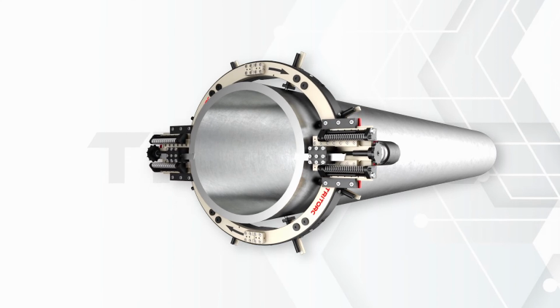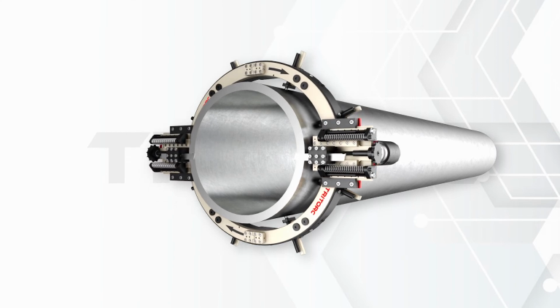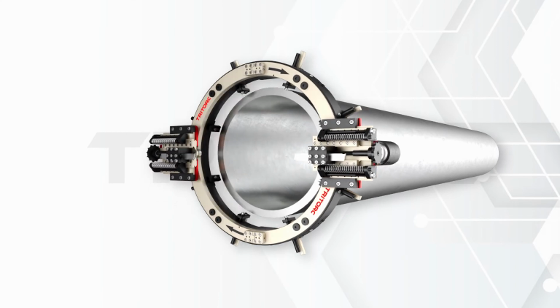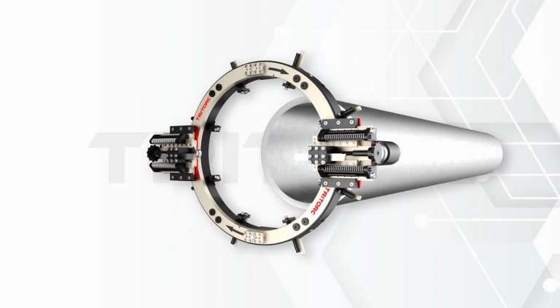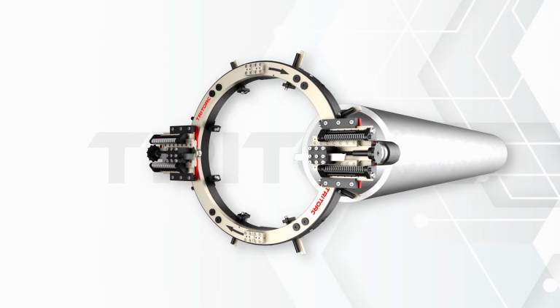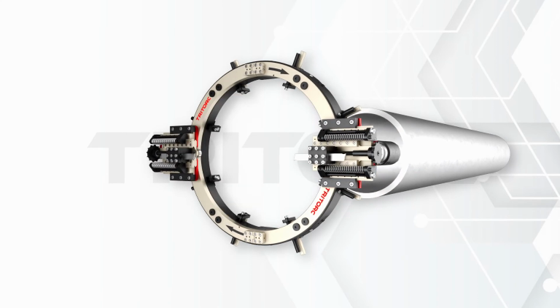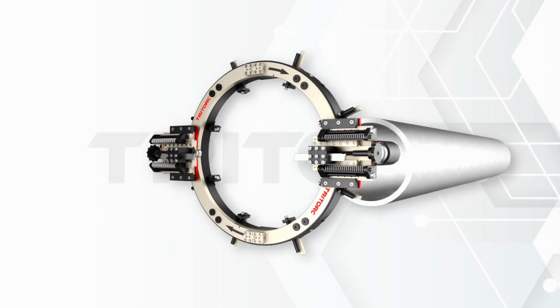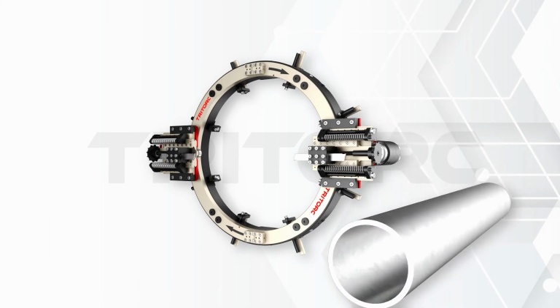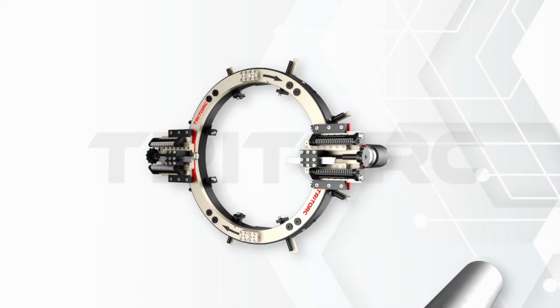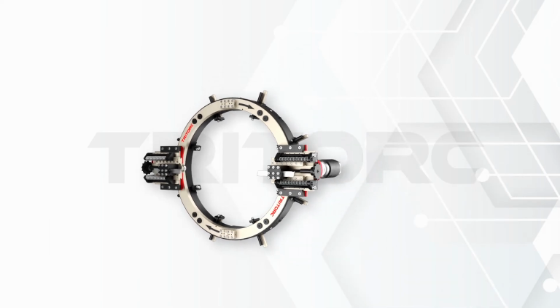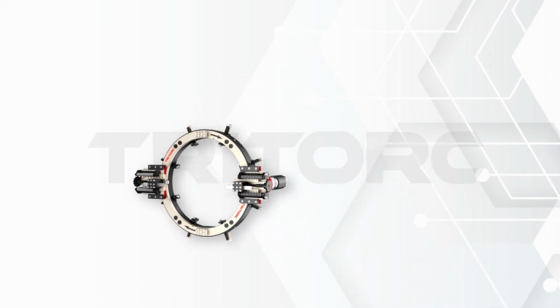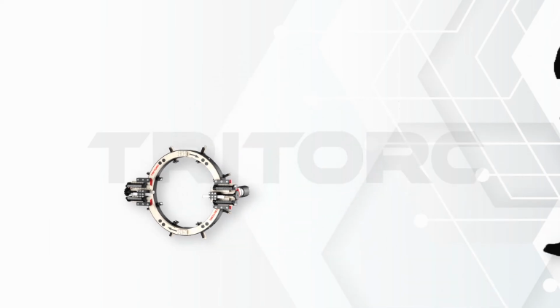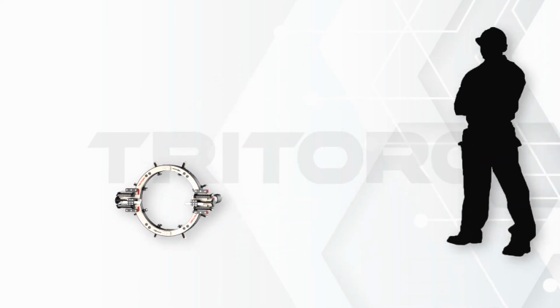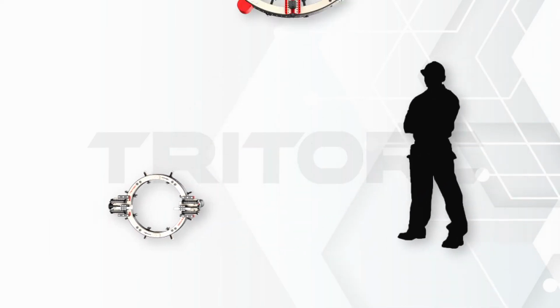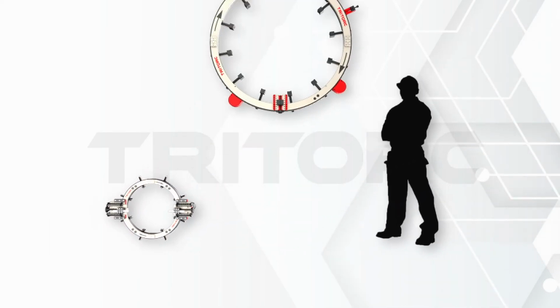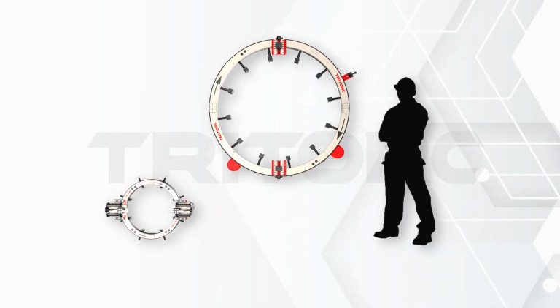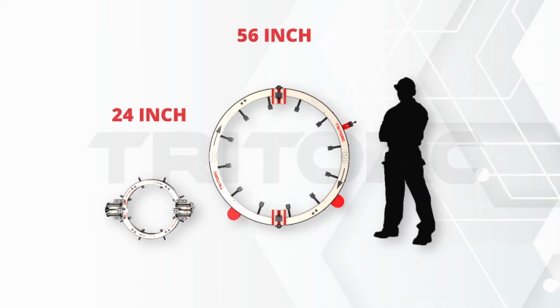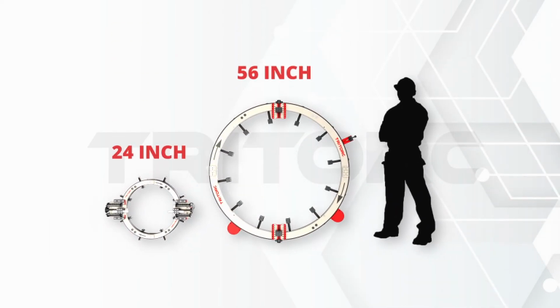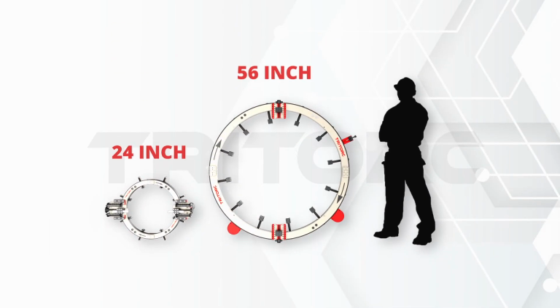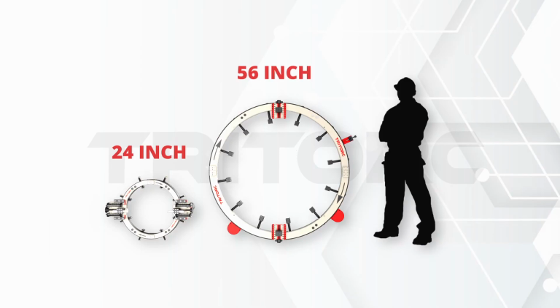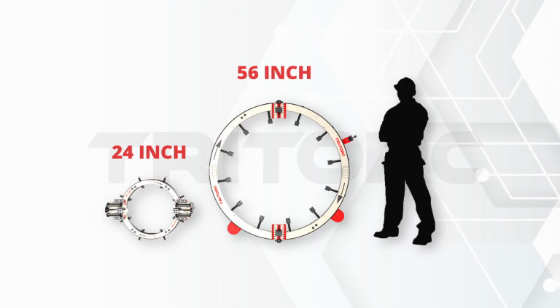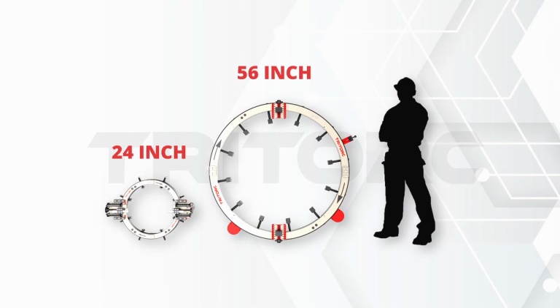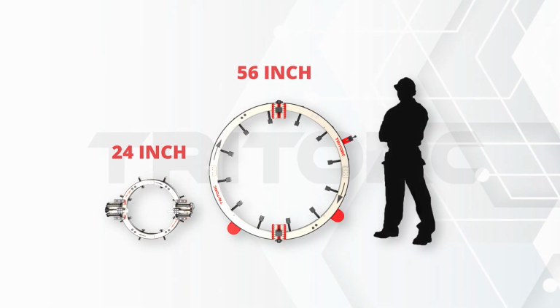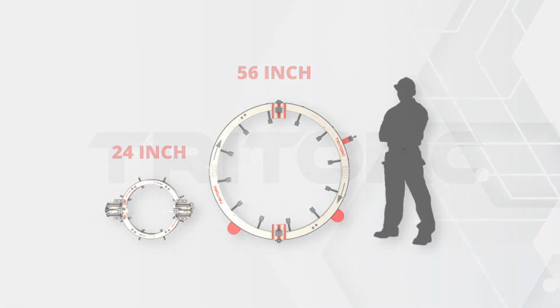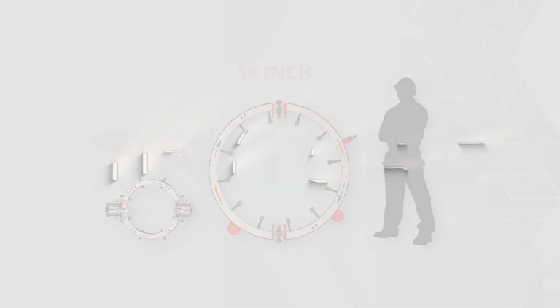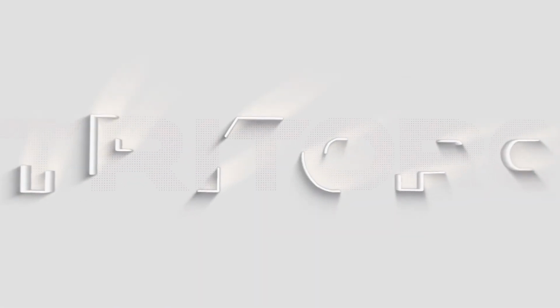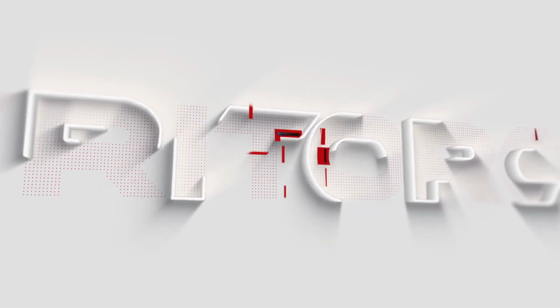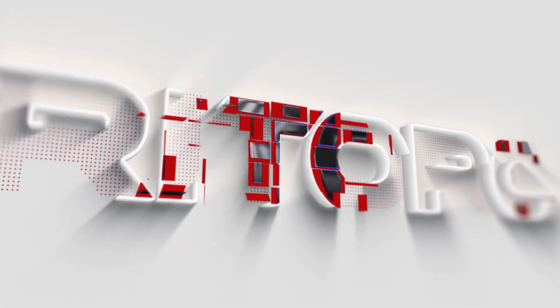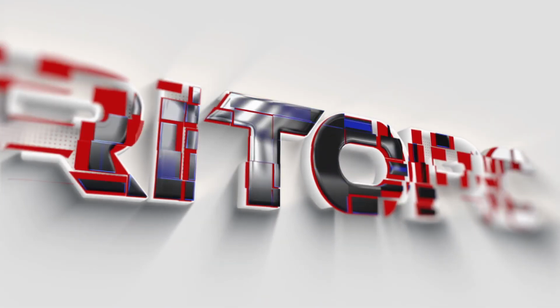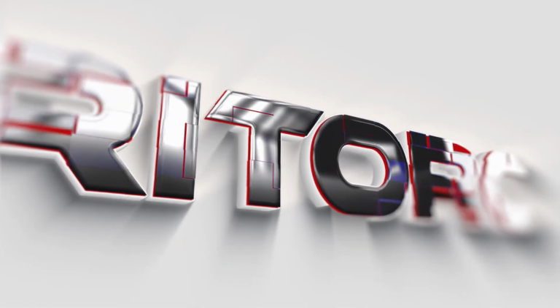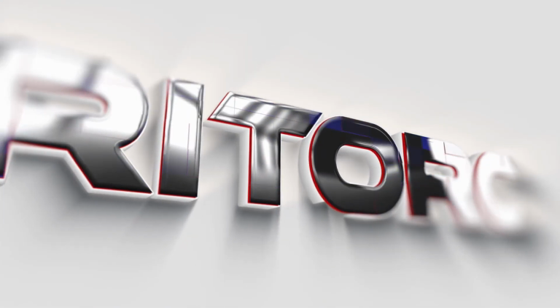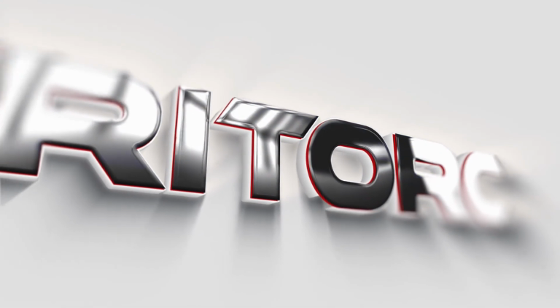Versatile, rugged, and a stable machining platform that is industry proven — Tritork TCSL and TTCB series pipe cutting and beveling machines. Think solution, think Tritork.